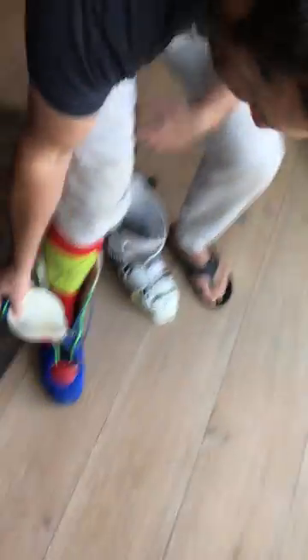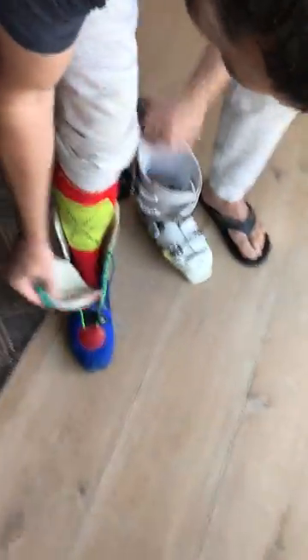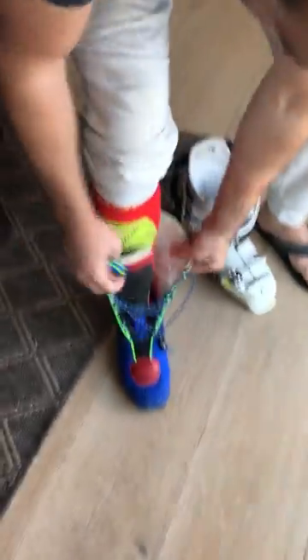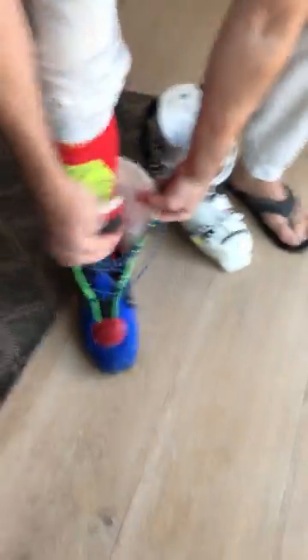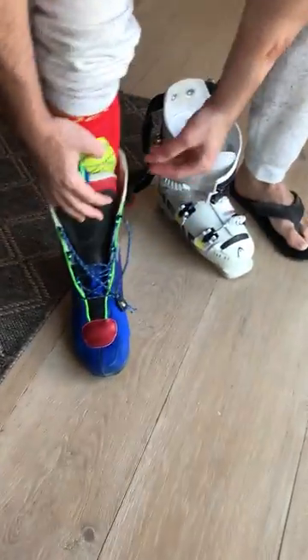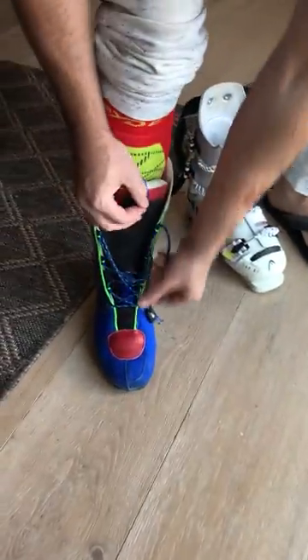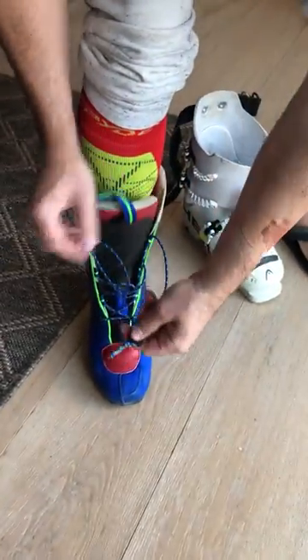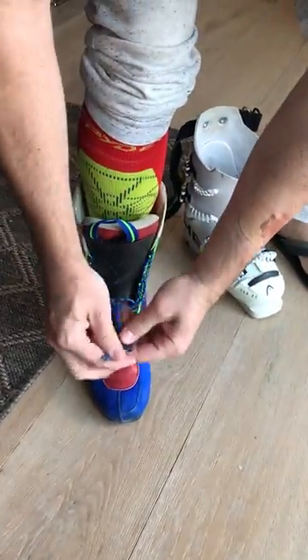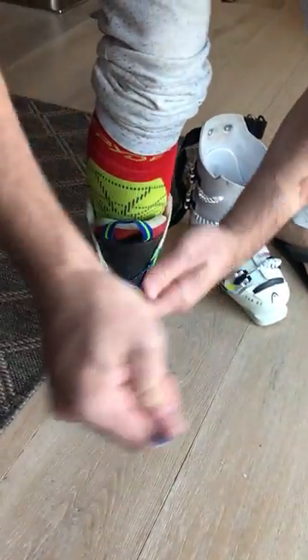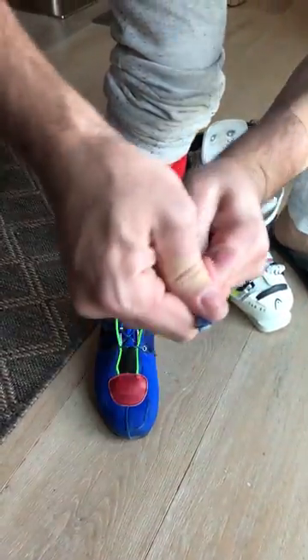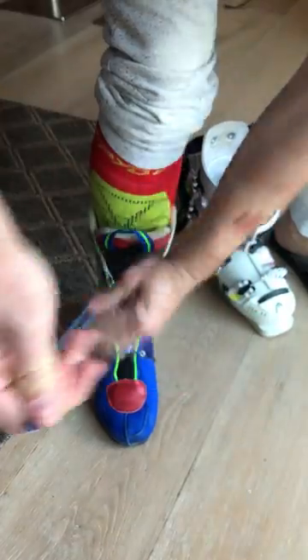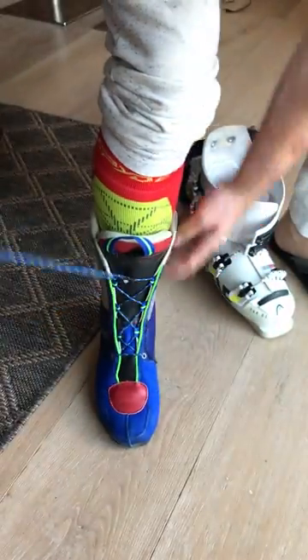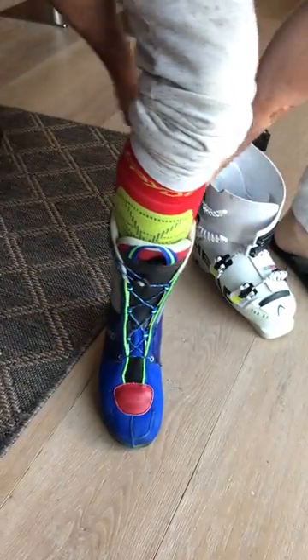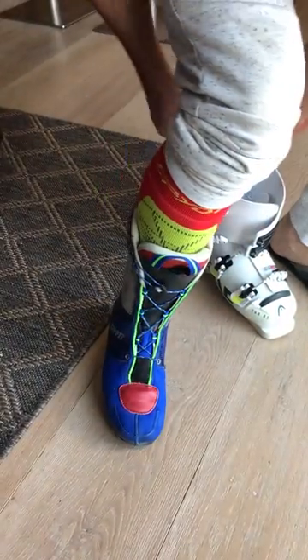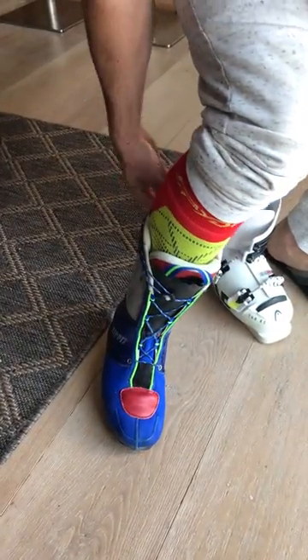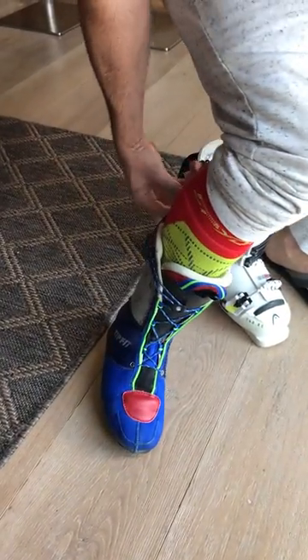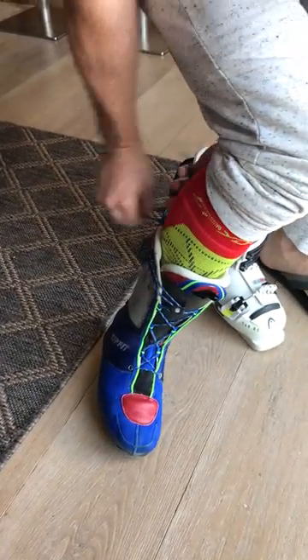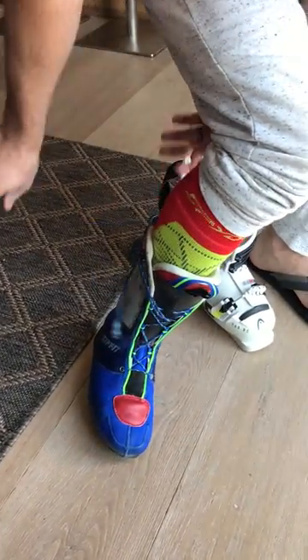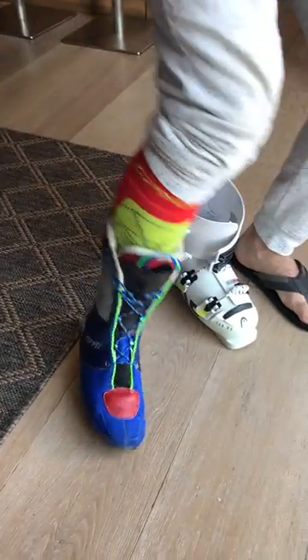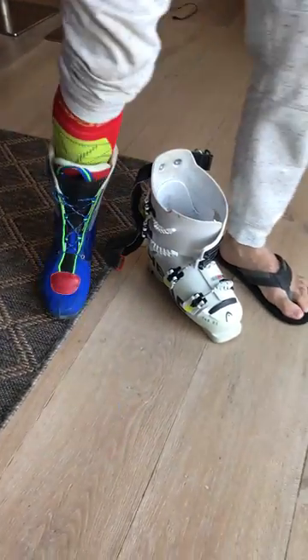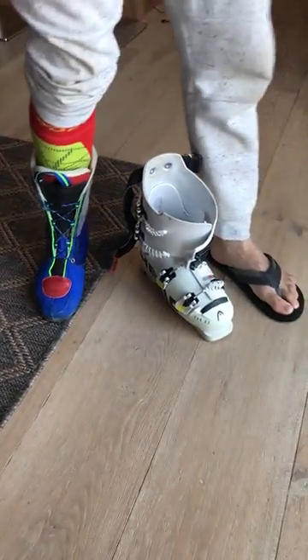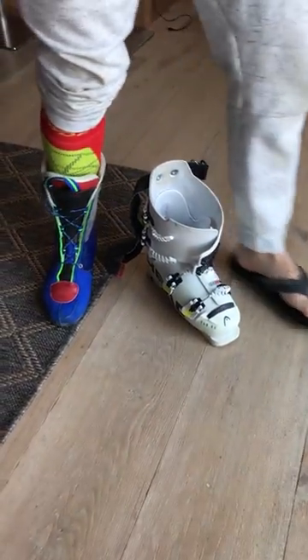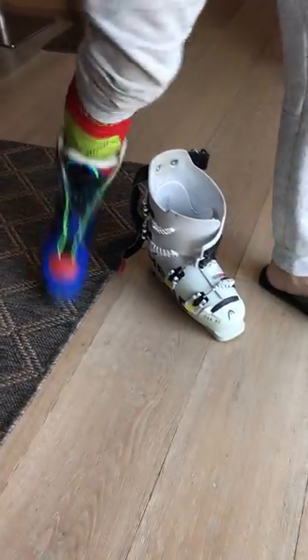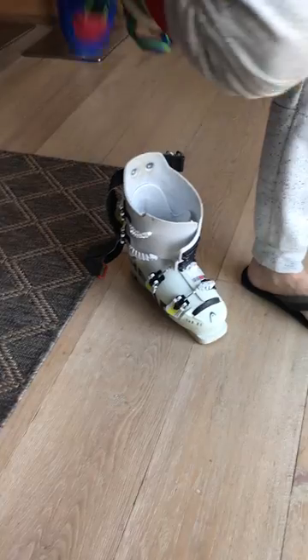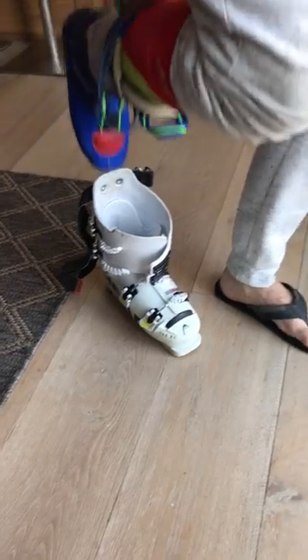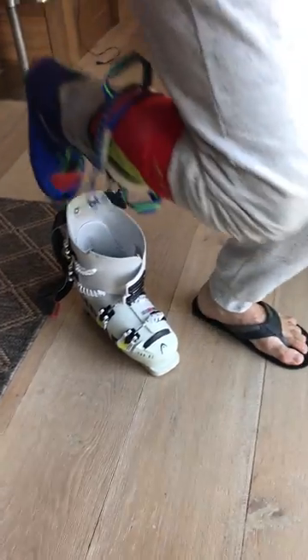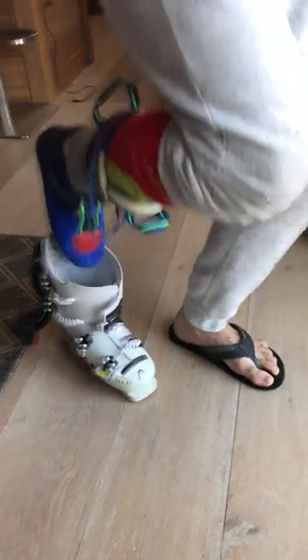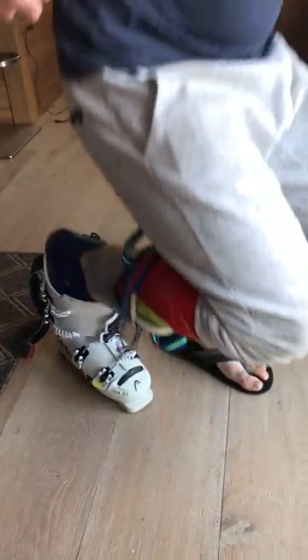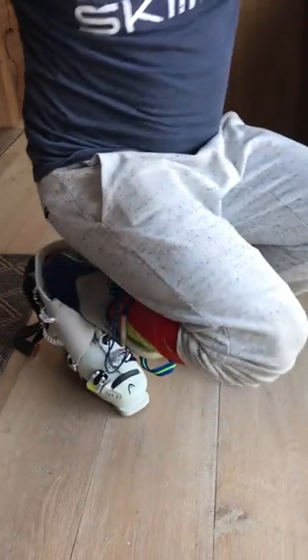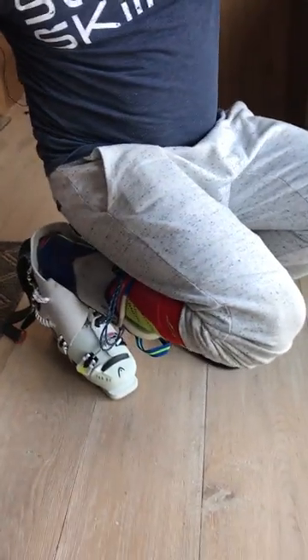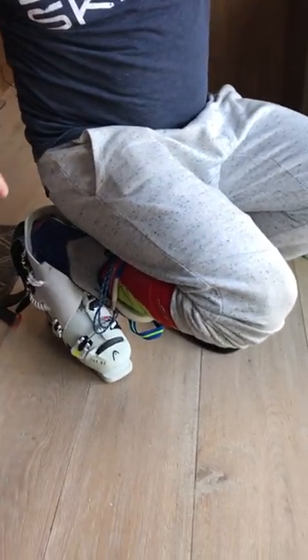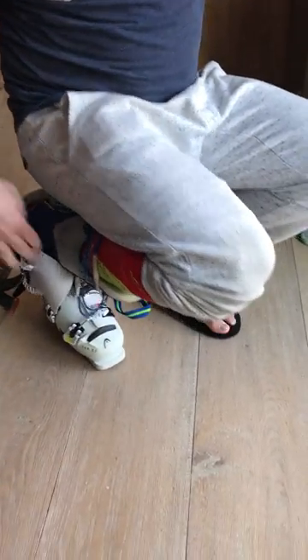The leather gaiter — I just cinch it, drop my lace back through the hoop back there, leave it alone, and I just step right in with my toe to the bottom.